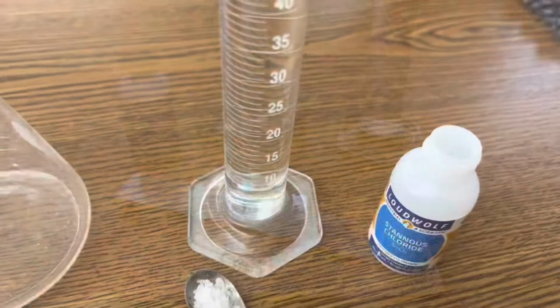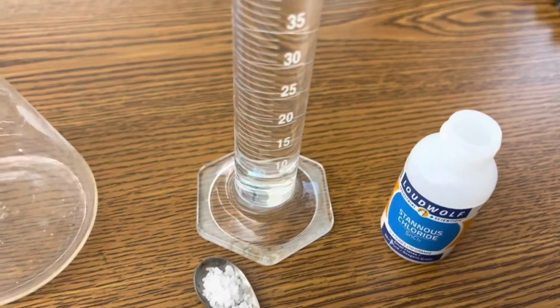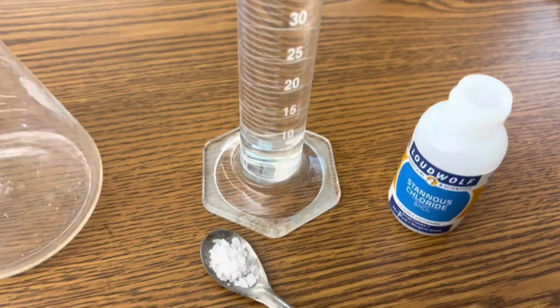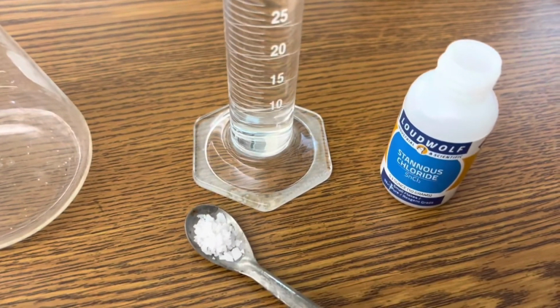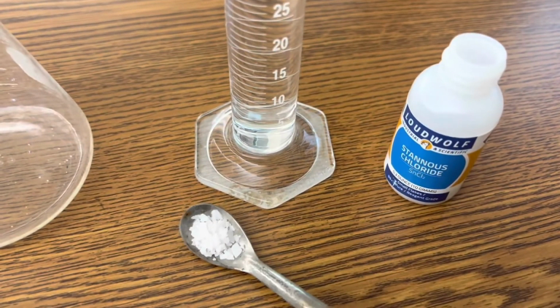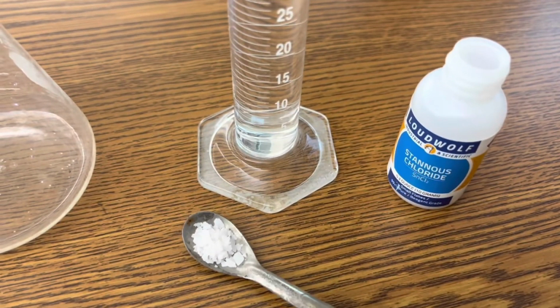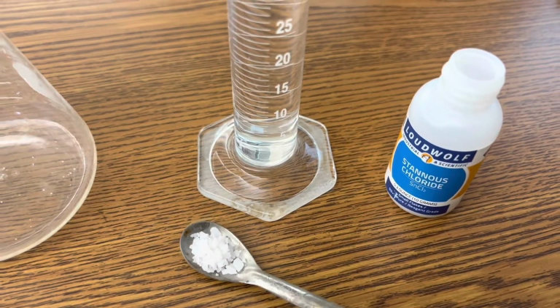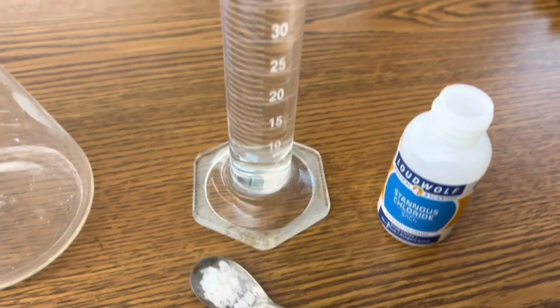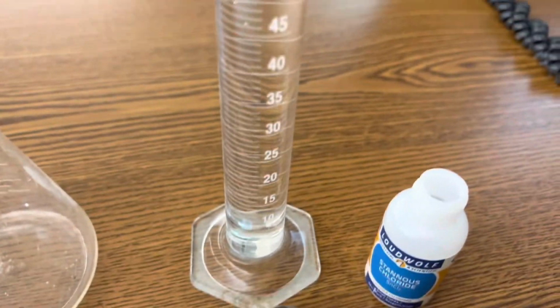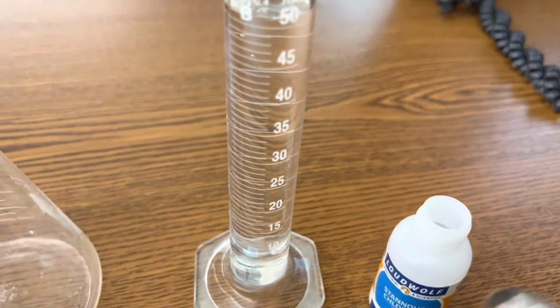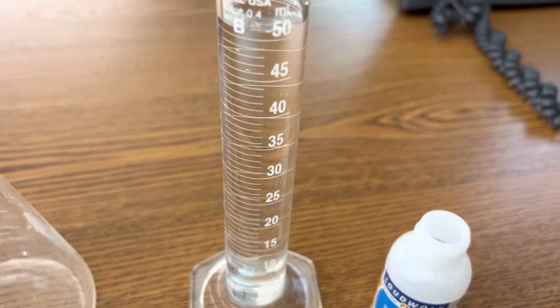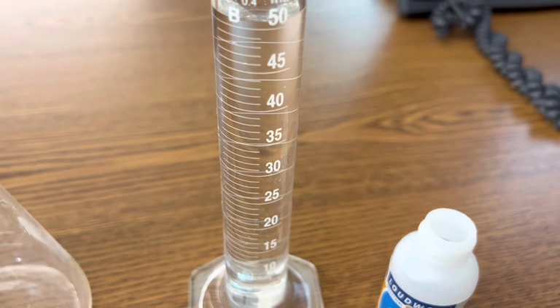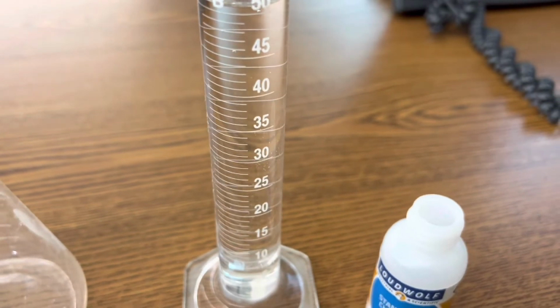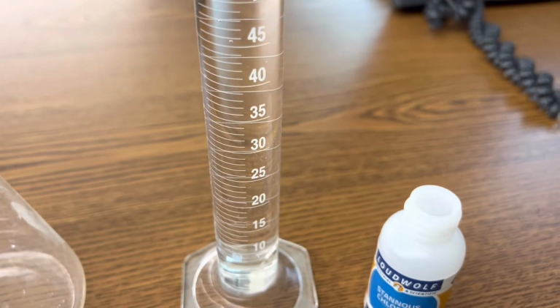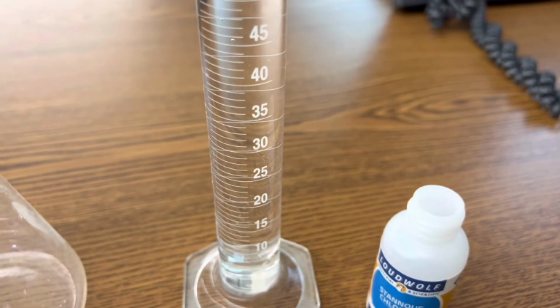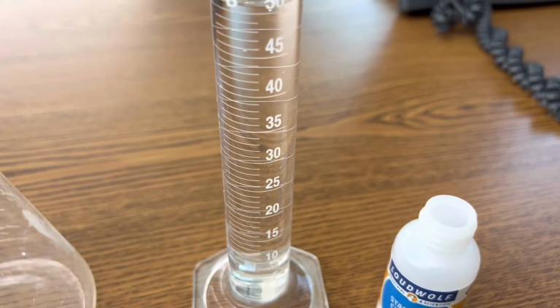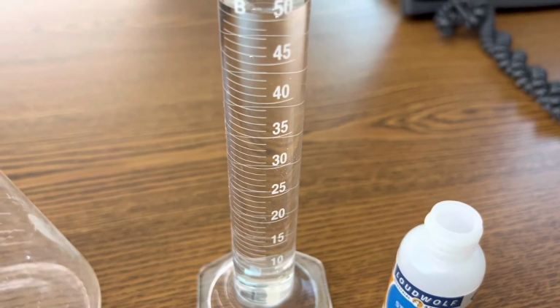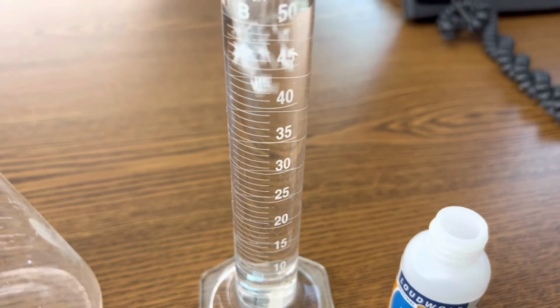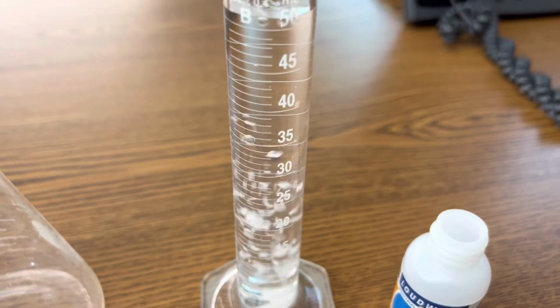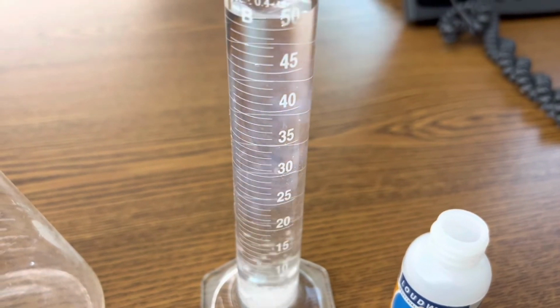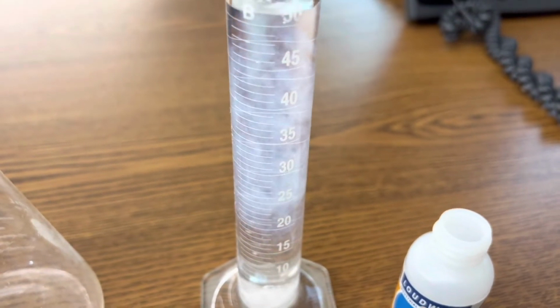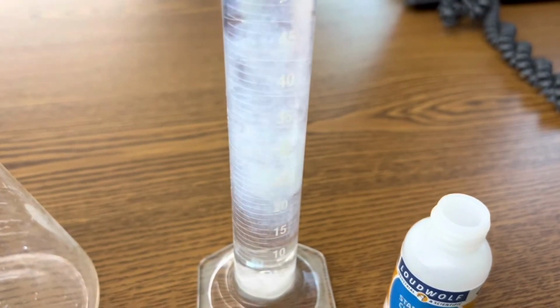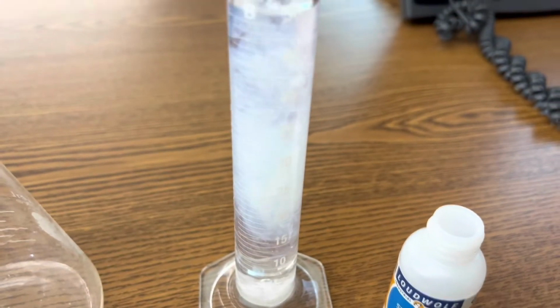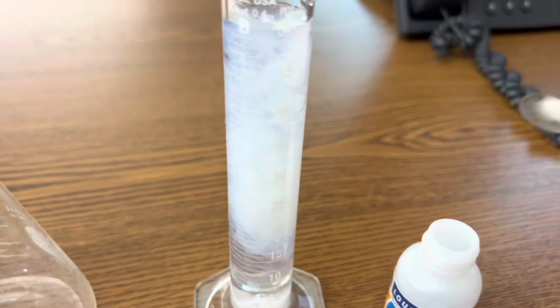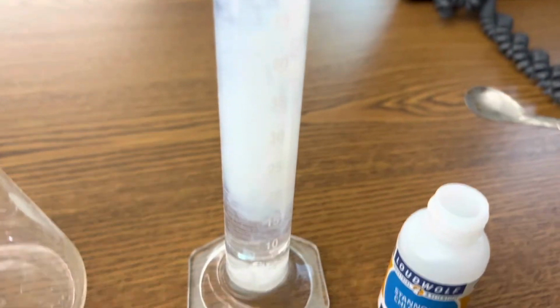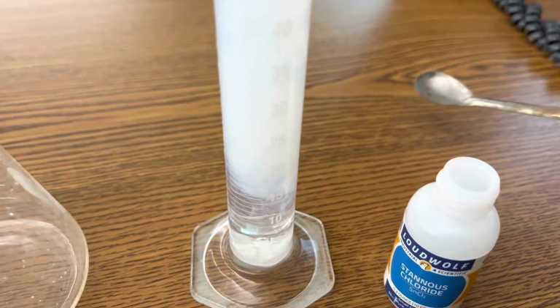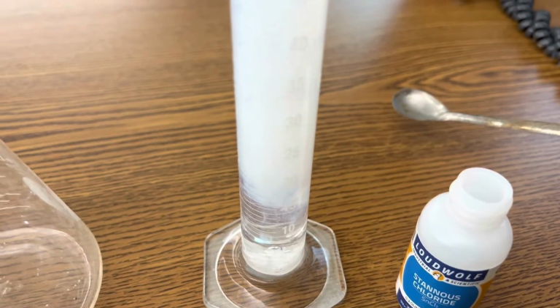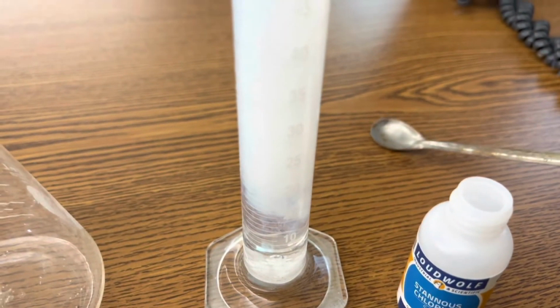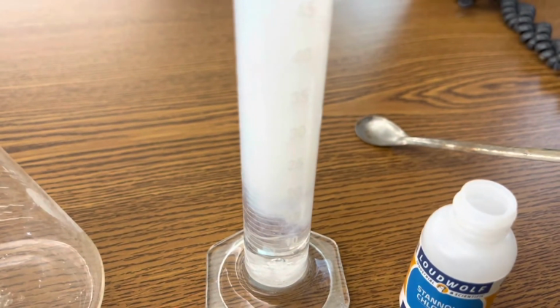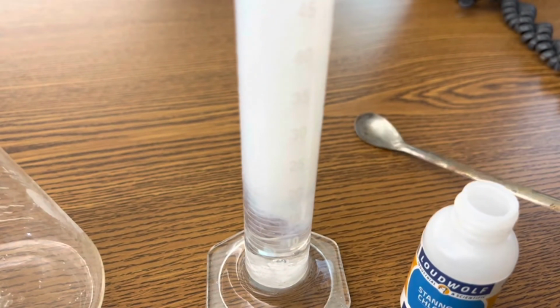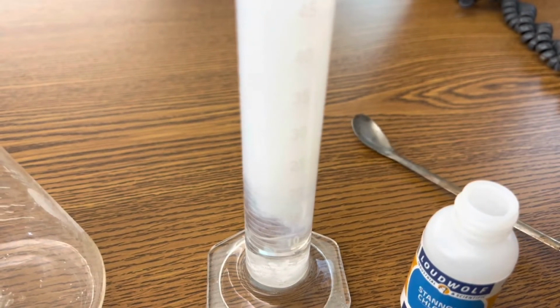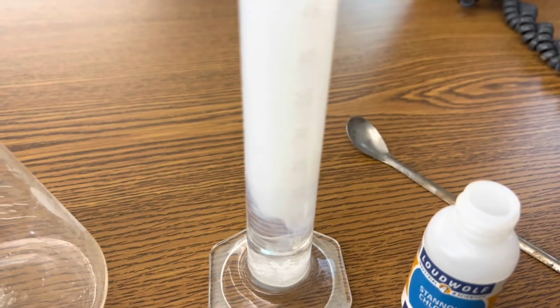The first step is to create an aqueous solution of stannous chloride by adding 8 grams of stannous chloride to 50 milliliters of distilled water. It'll get really cloudy like that, and you're just going to stir it in before putting it through your filter.